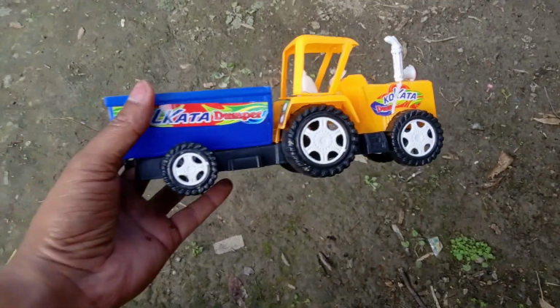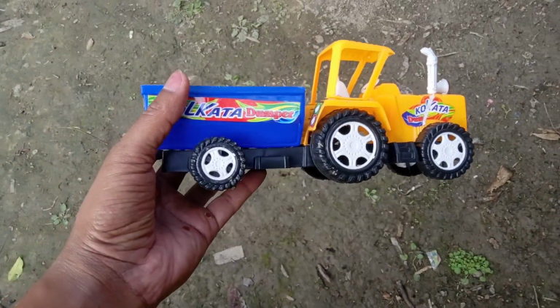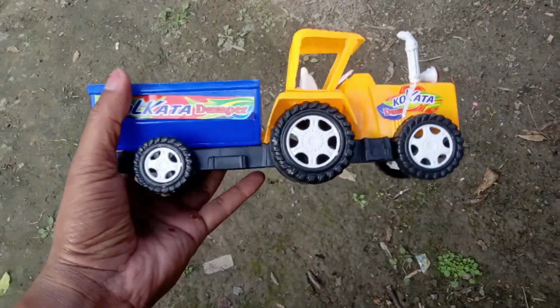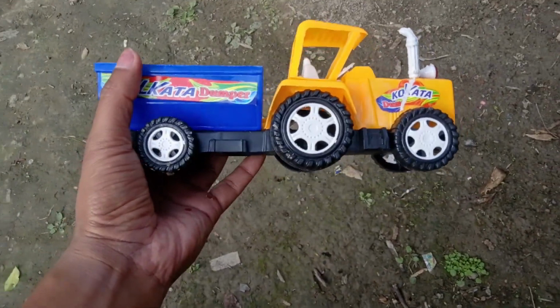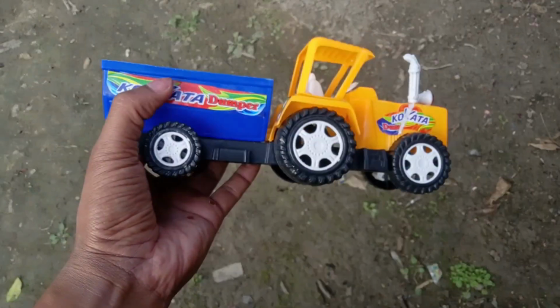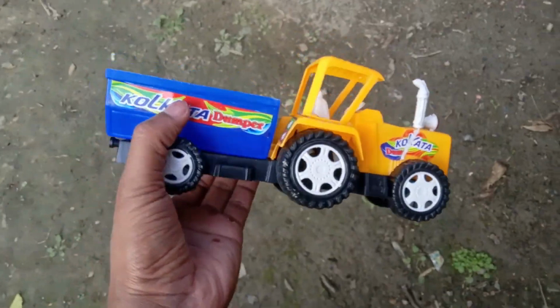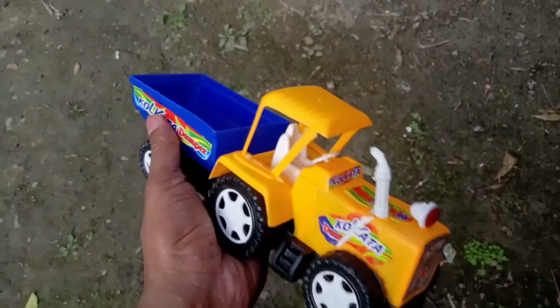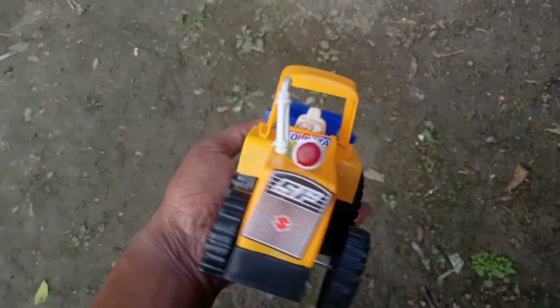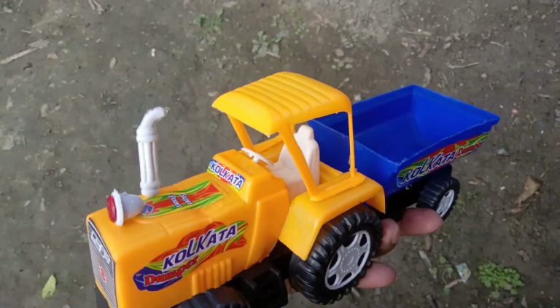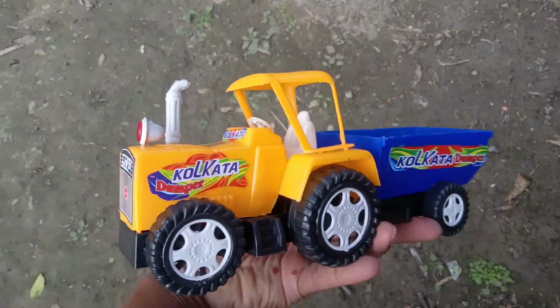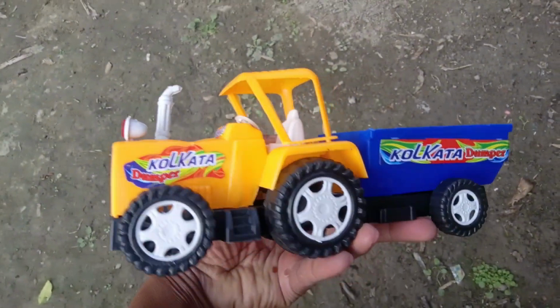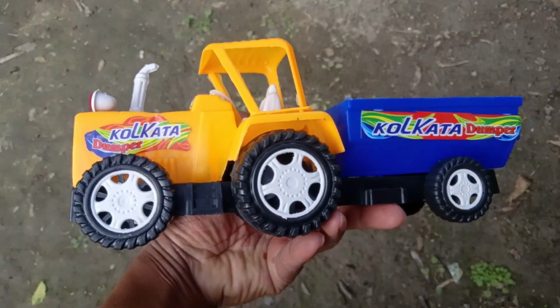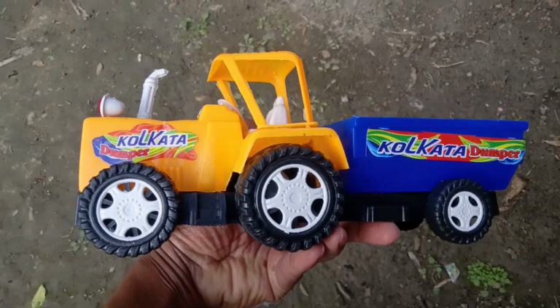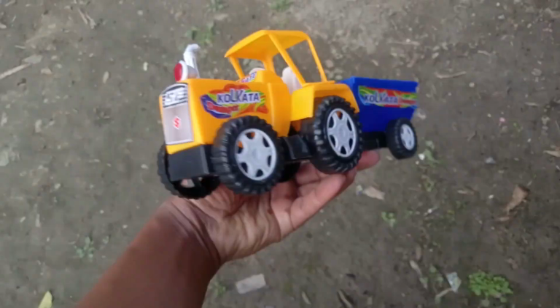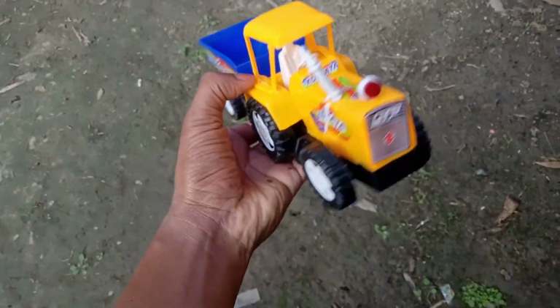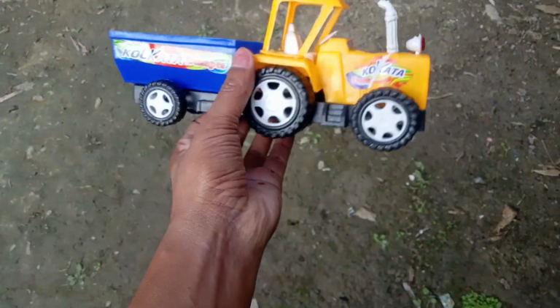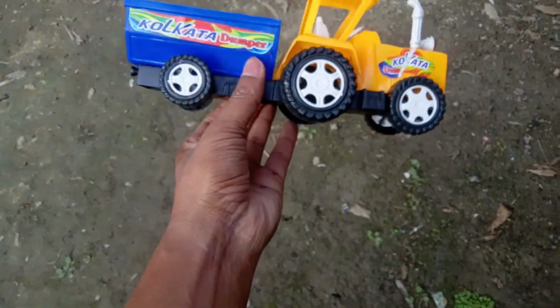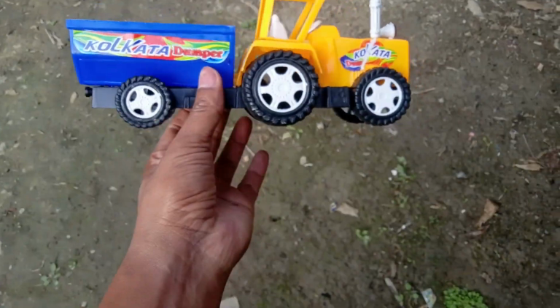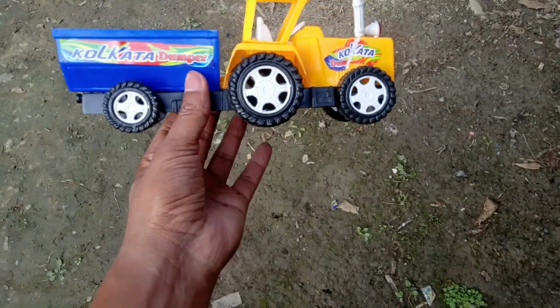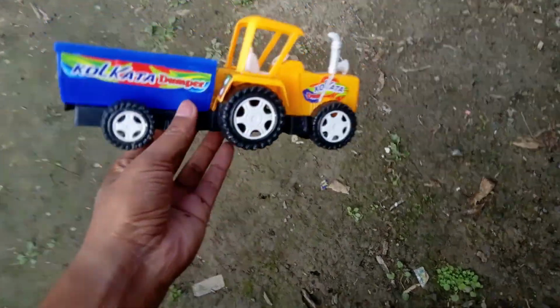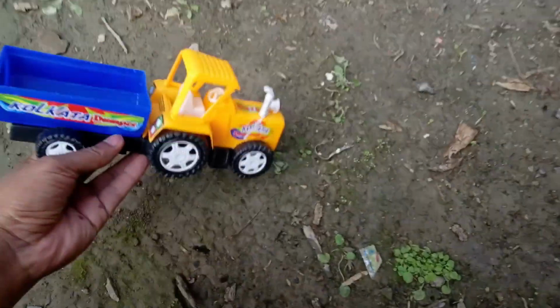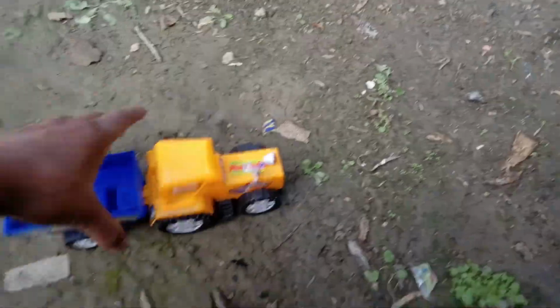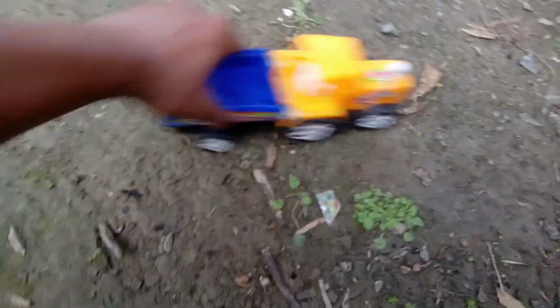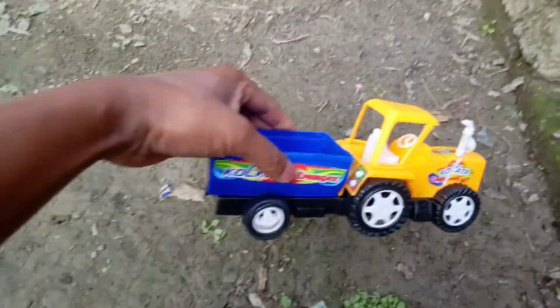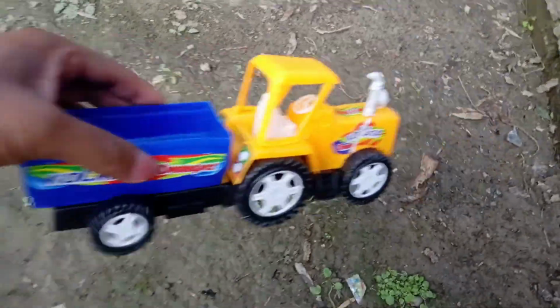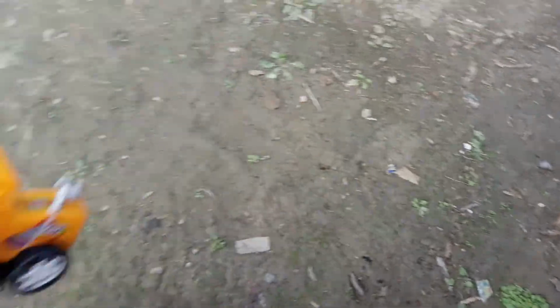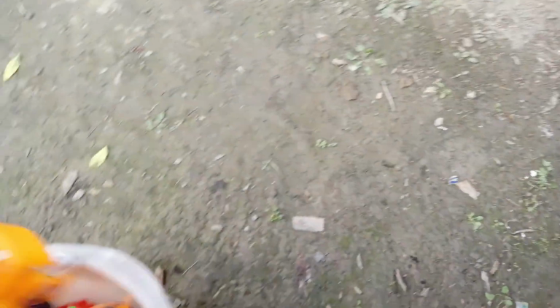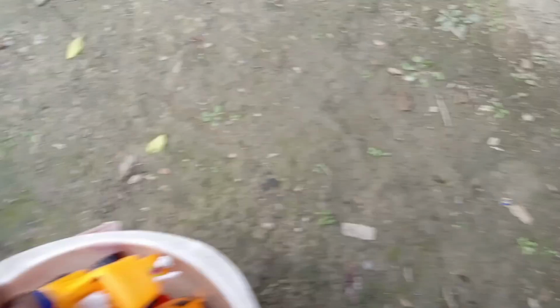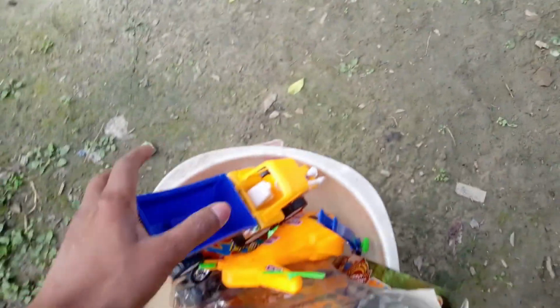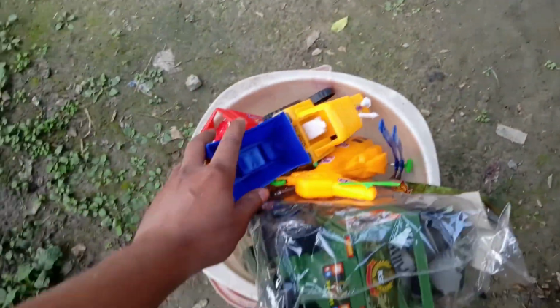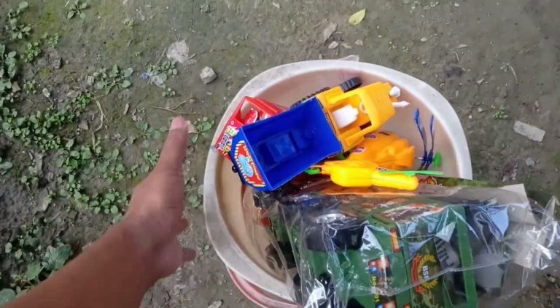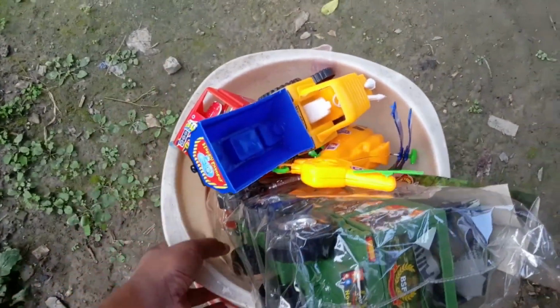A tractor dumper, yellow and blue color. Six wheeler. We take a record of our basket.